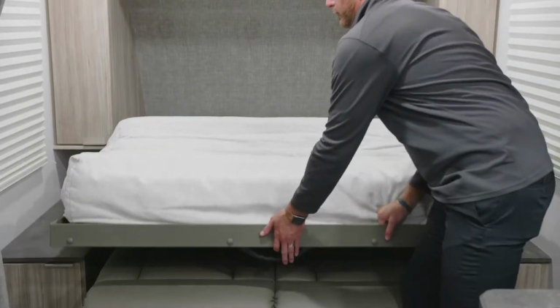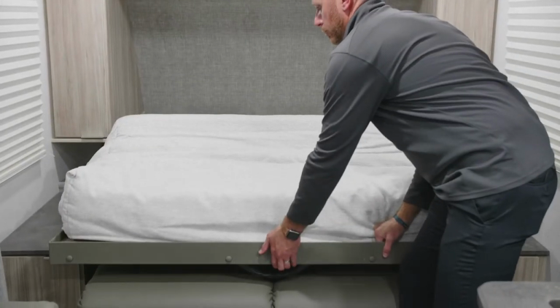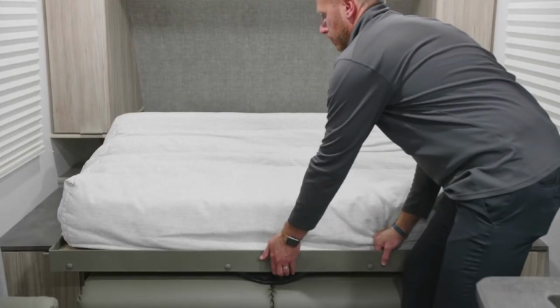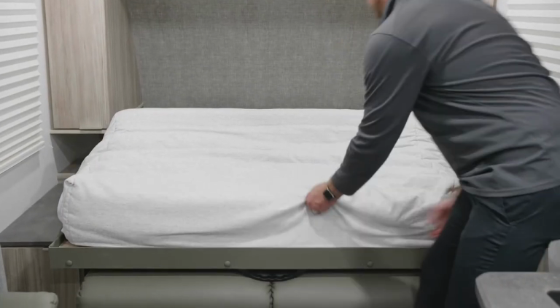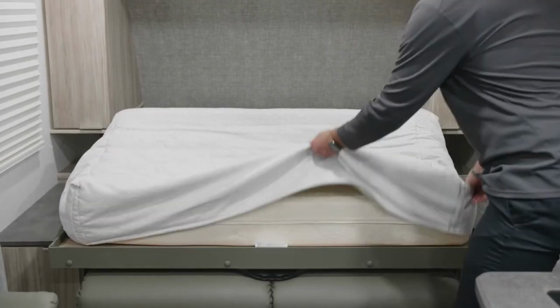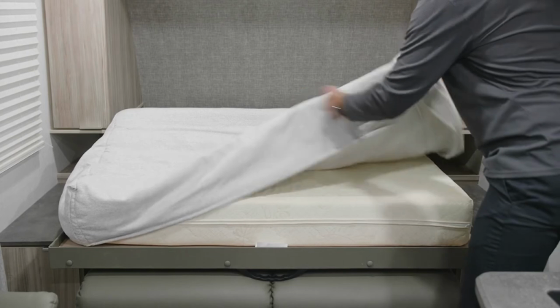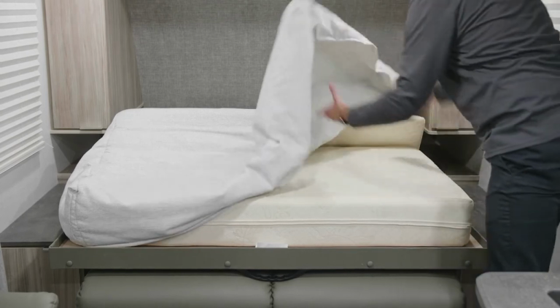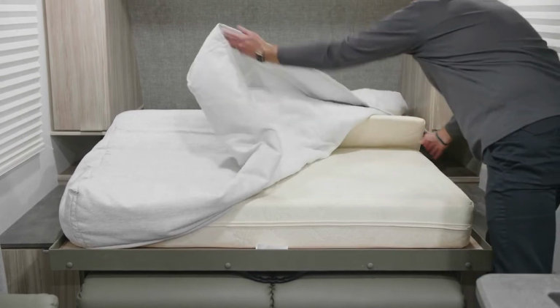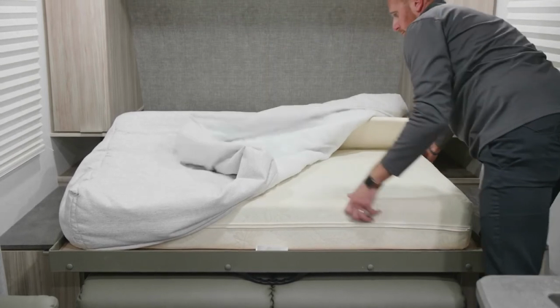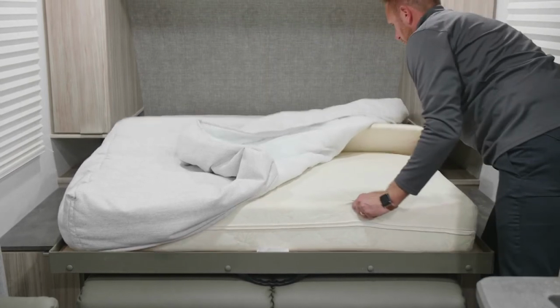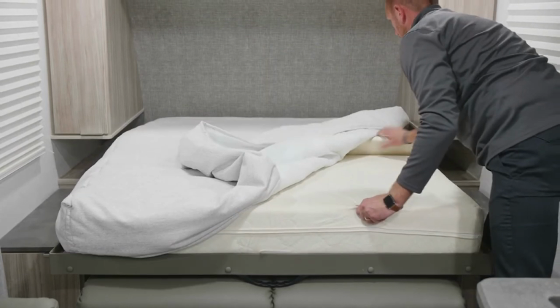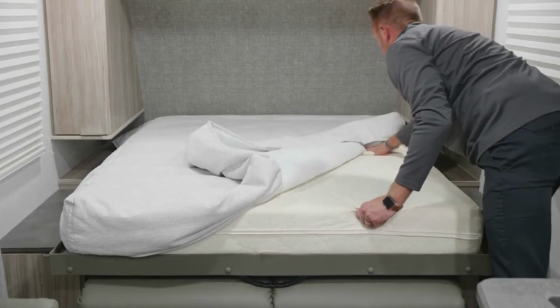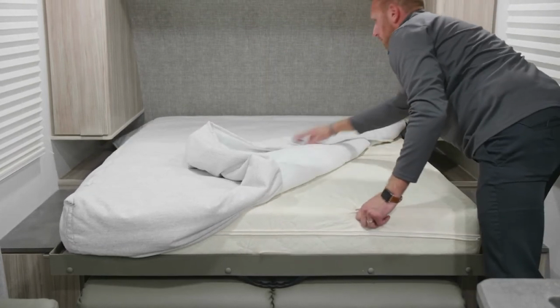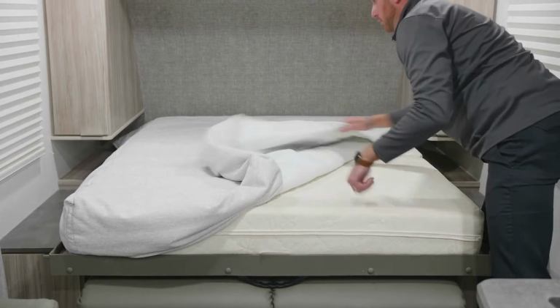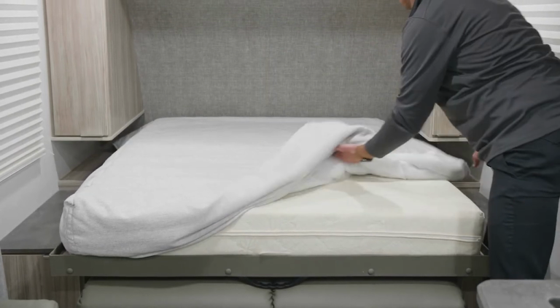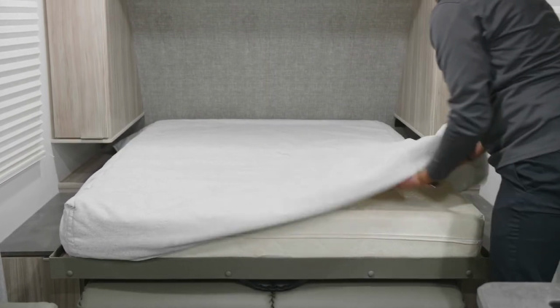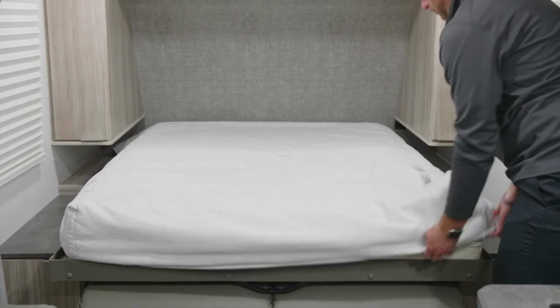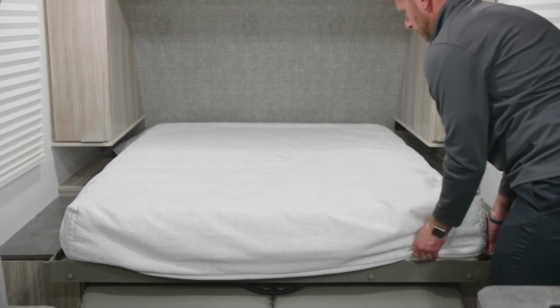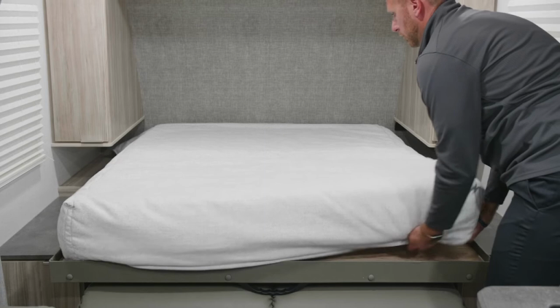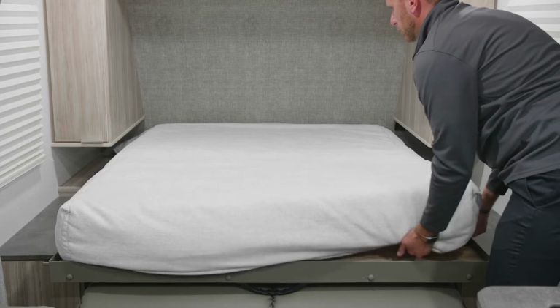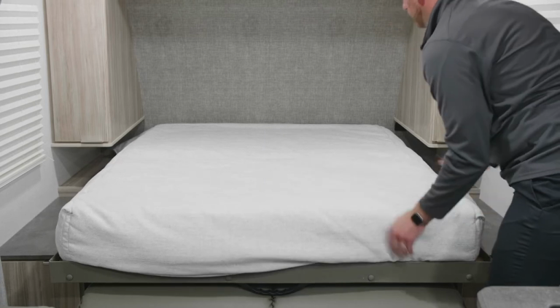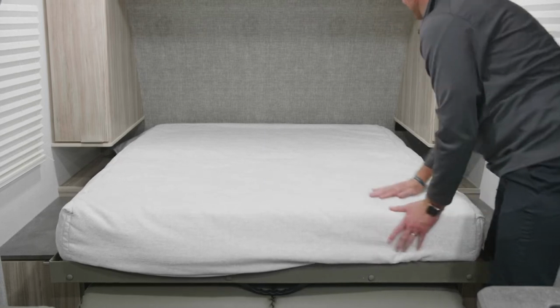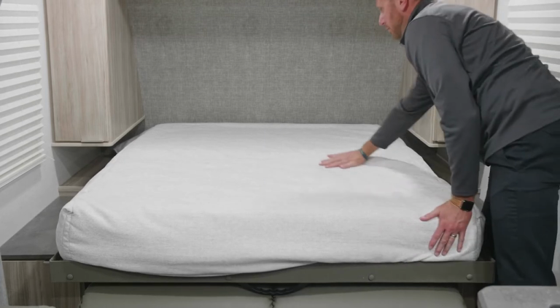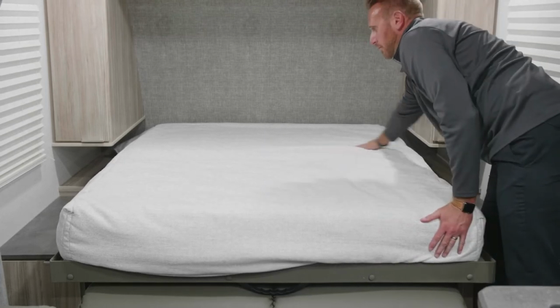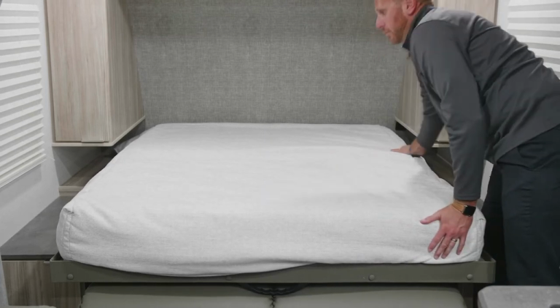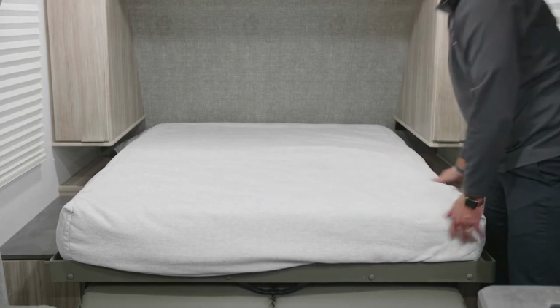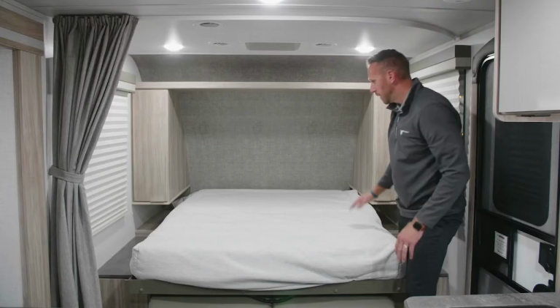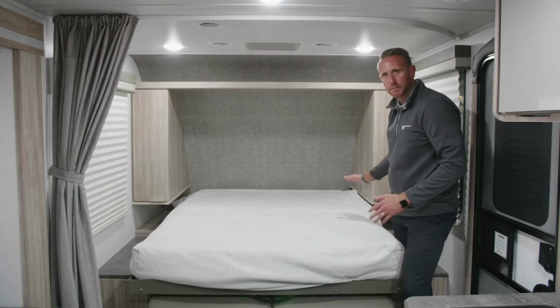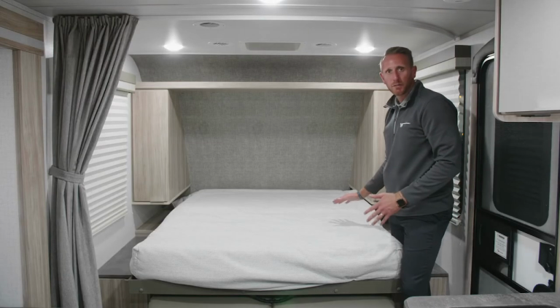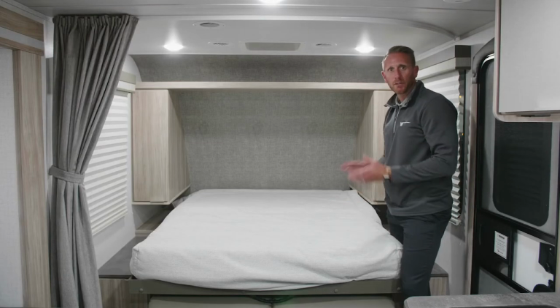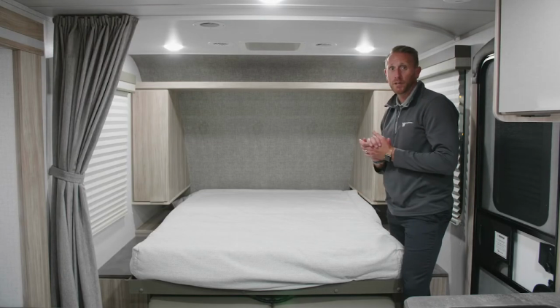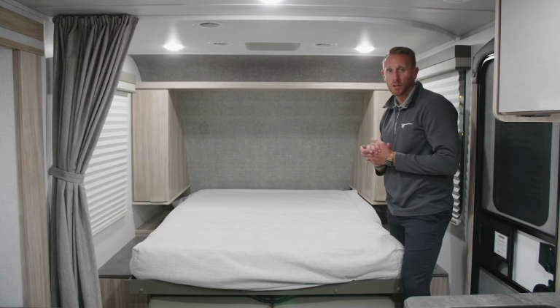New for this year, we do have a split angled mattress at a 45 degree that will come together to make your sleeping area. That with your fitted sheet, your bed is now down and ready to go.